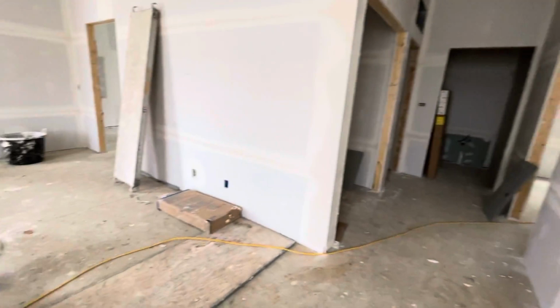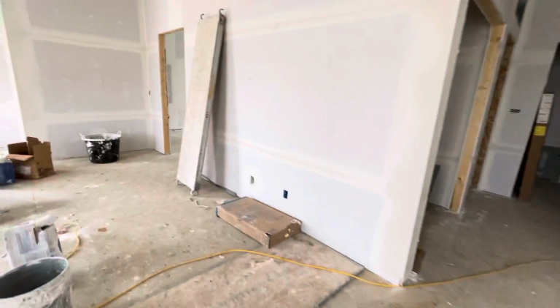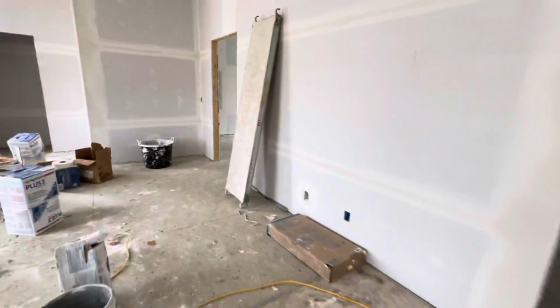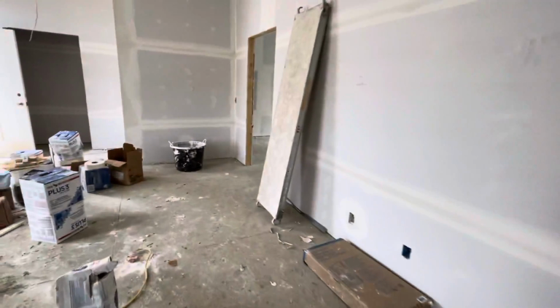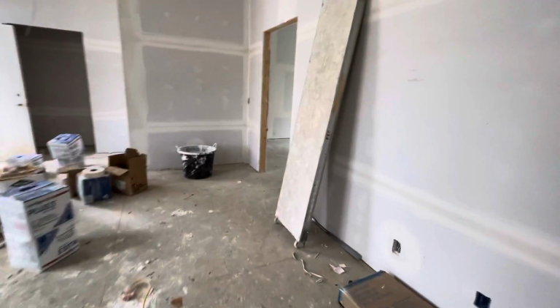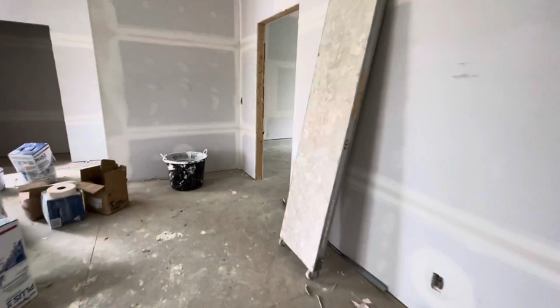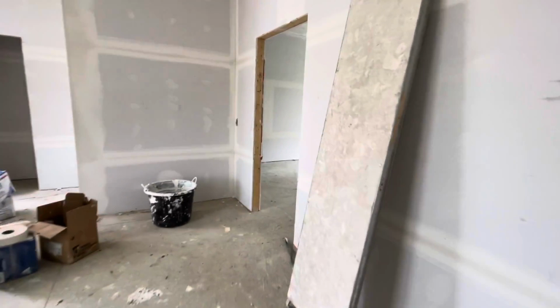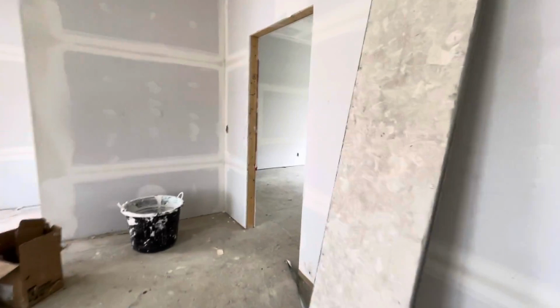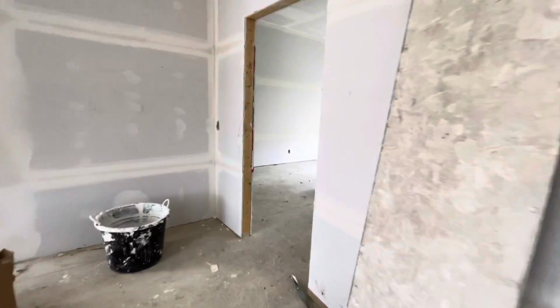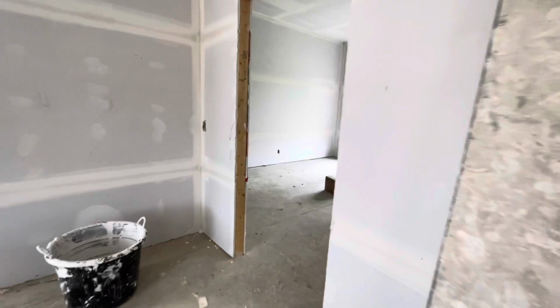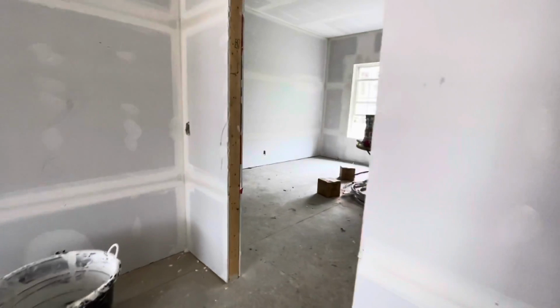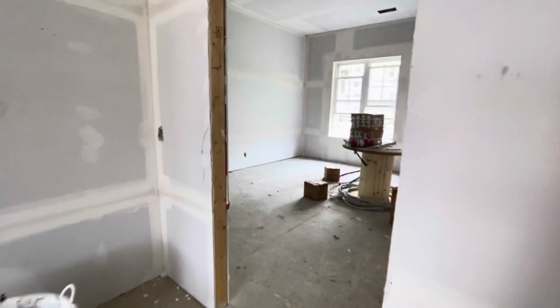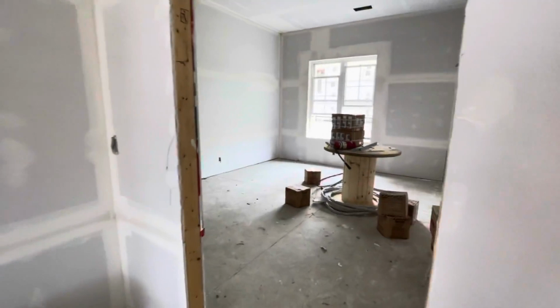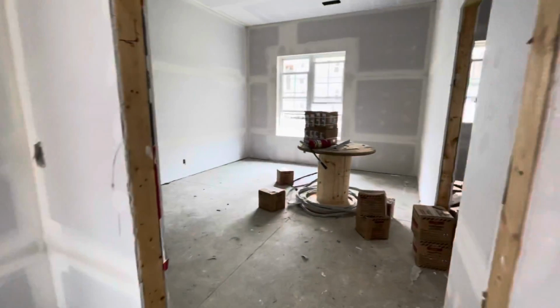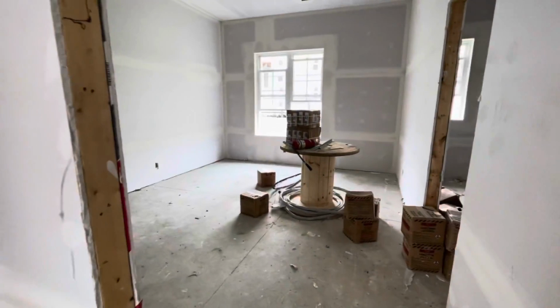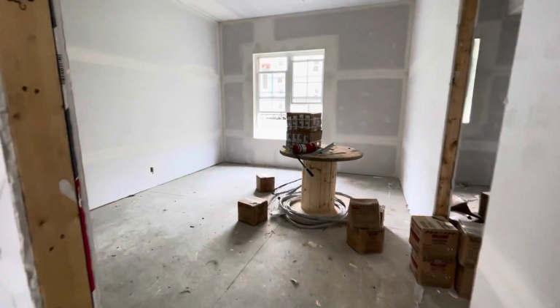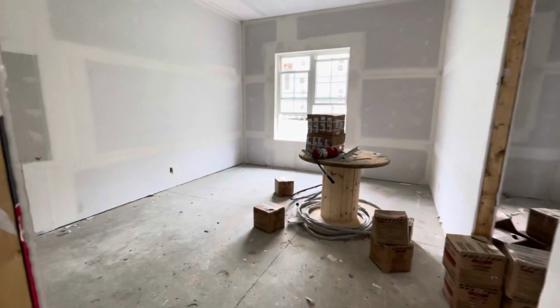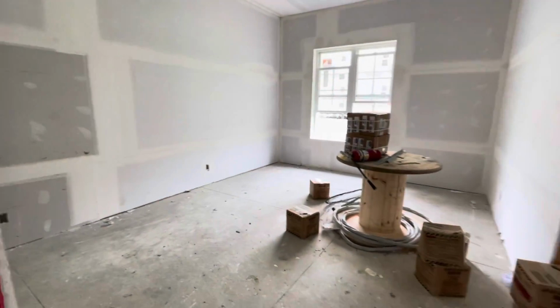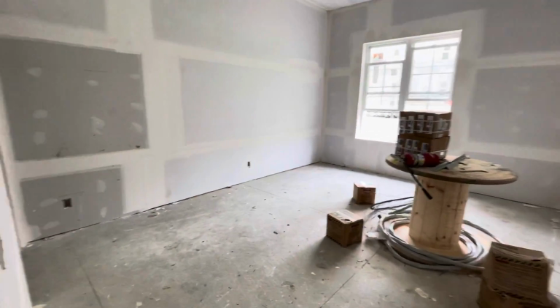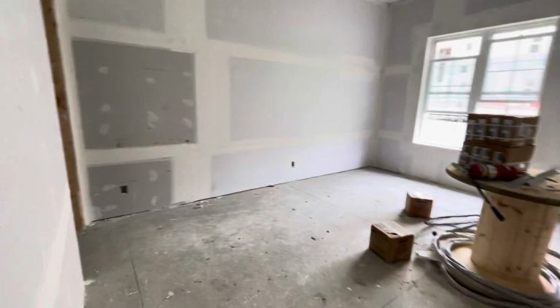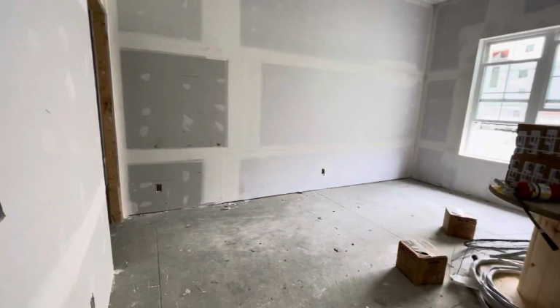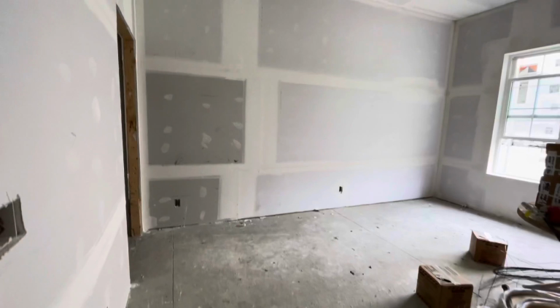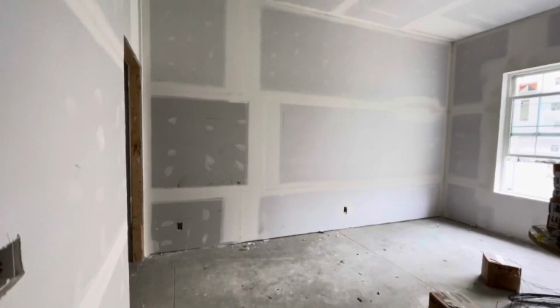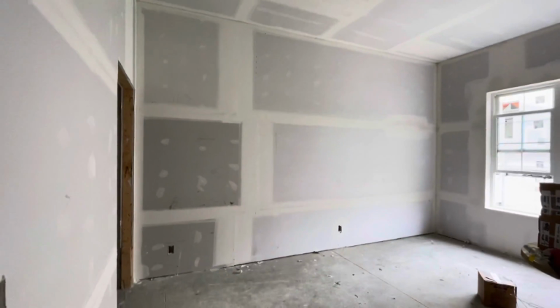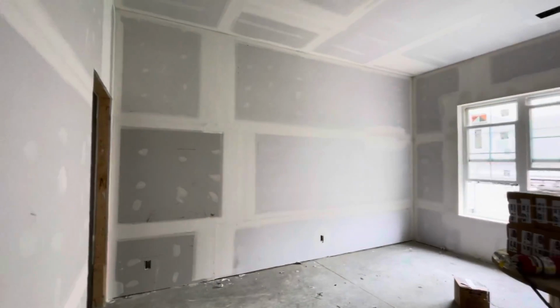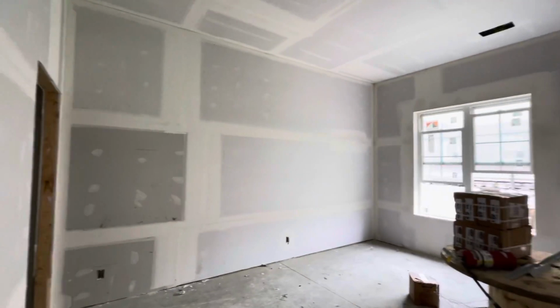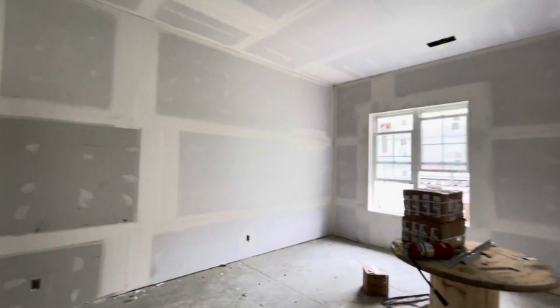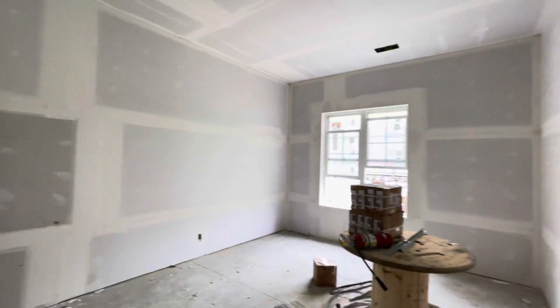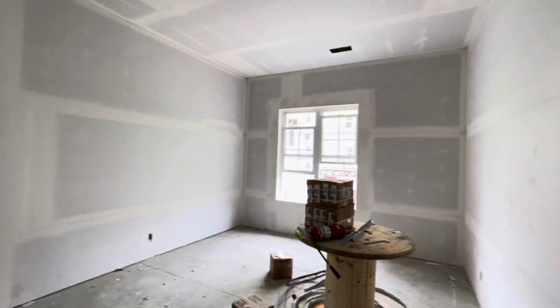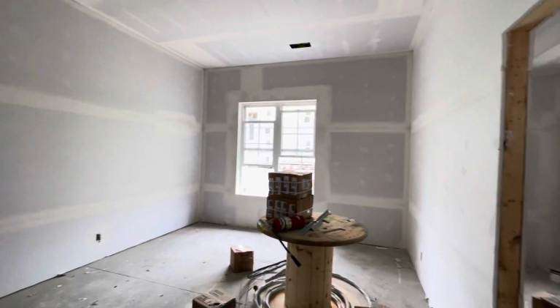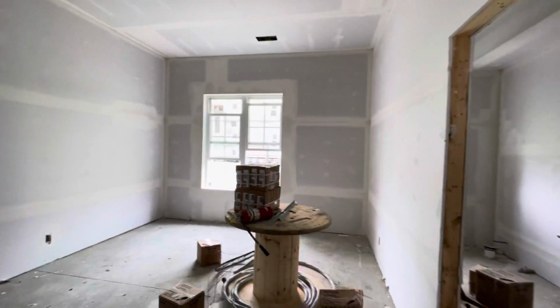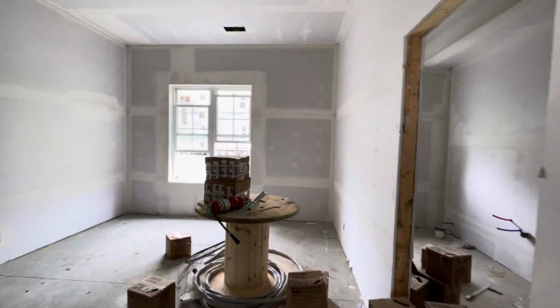First, we'll walk into this bedroom here. It's very nice and spacious, with high ceilings and great light.